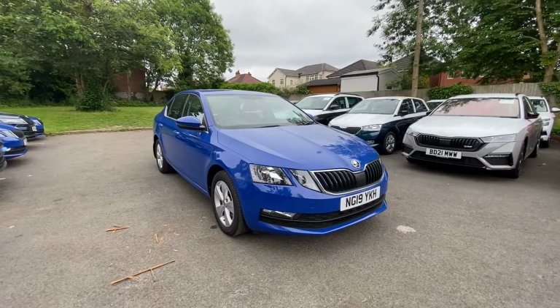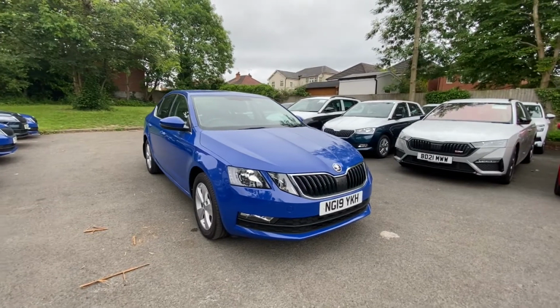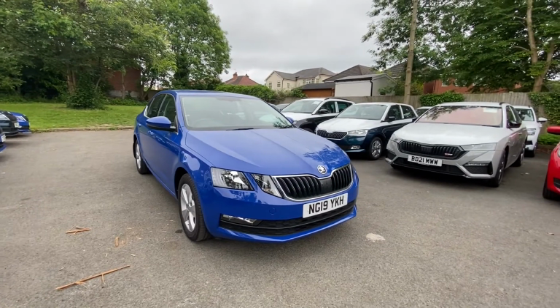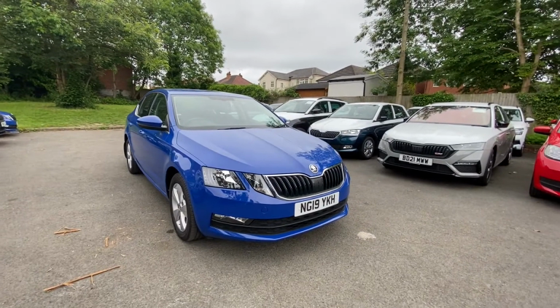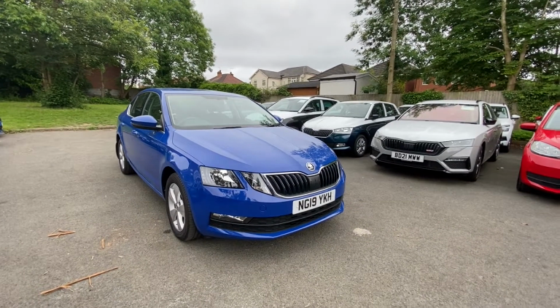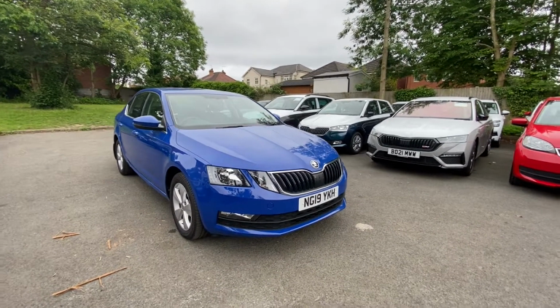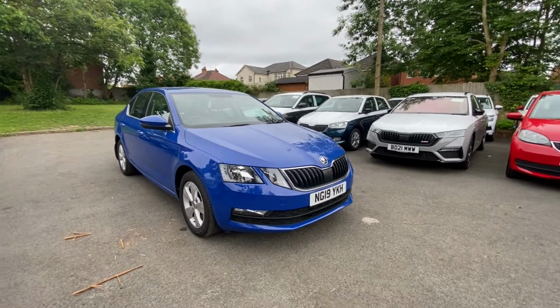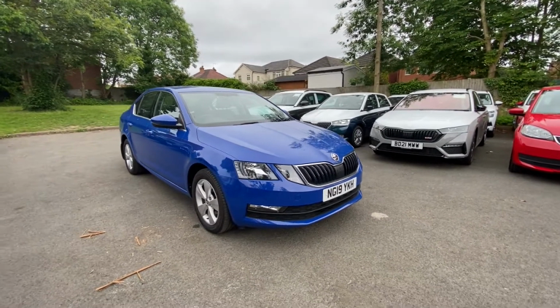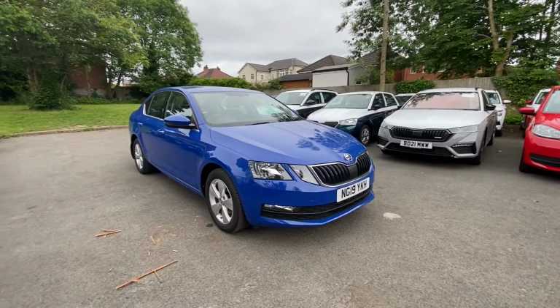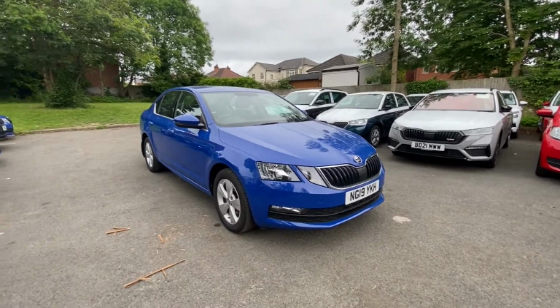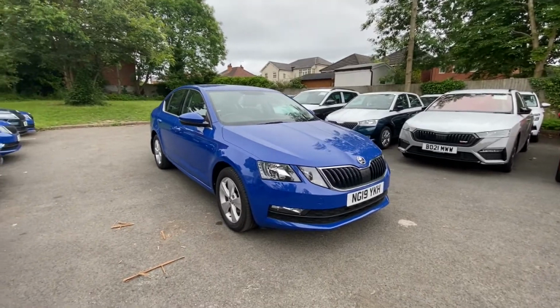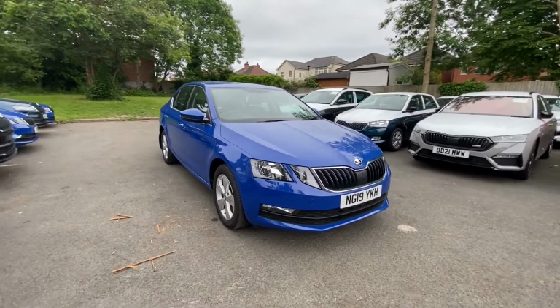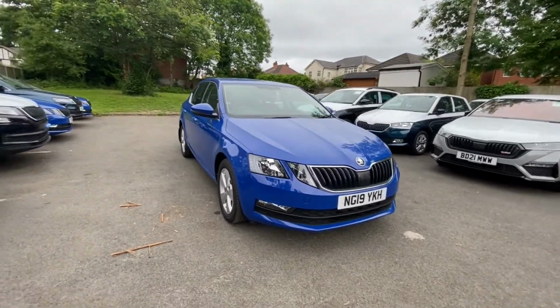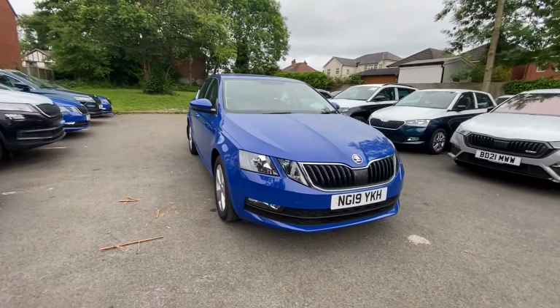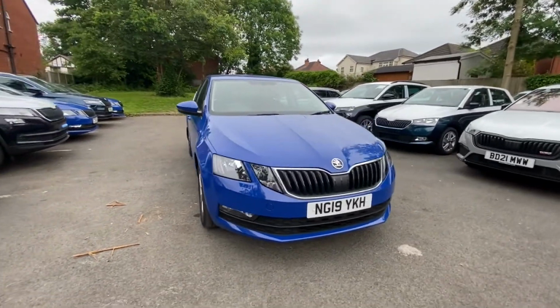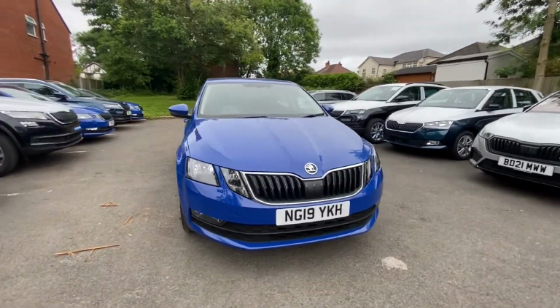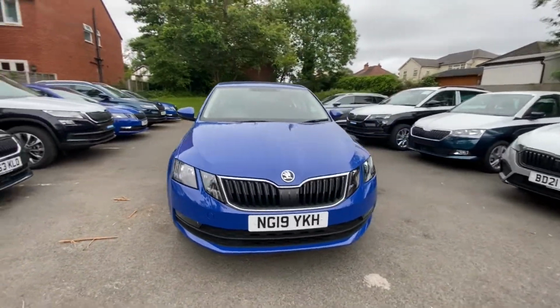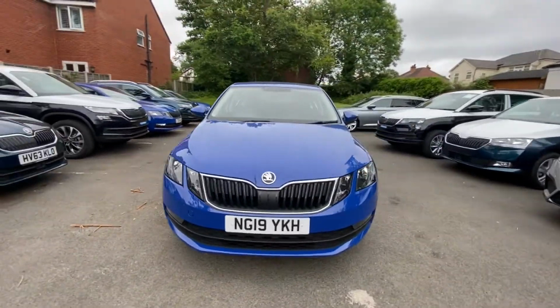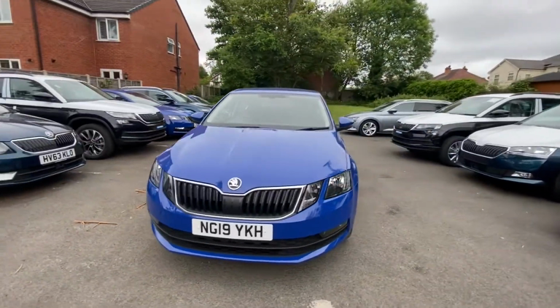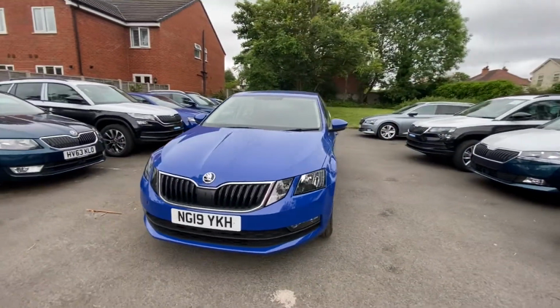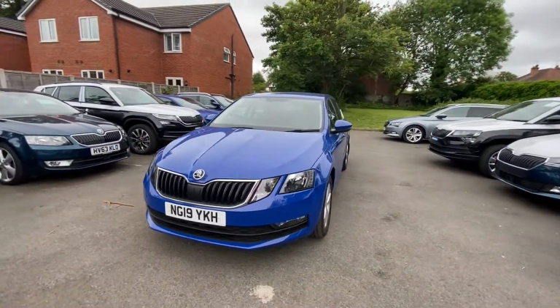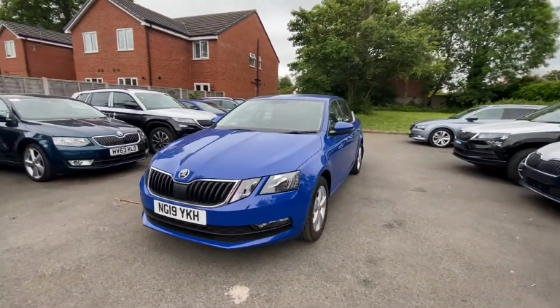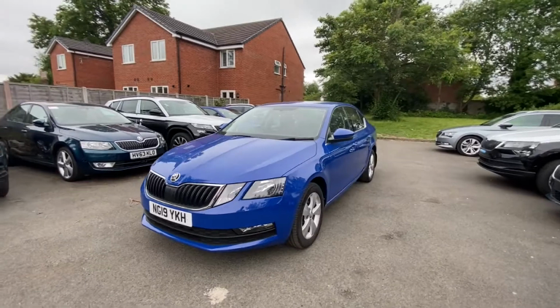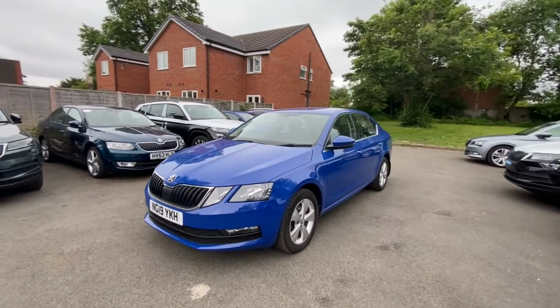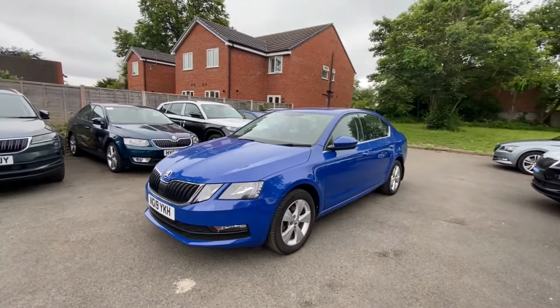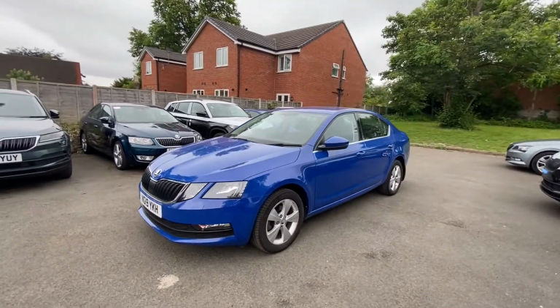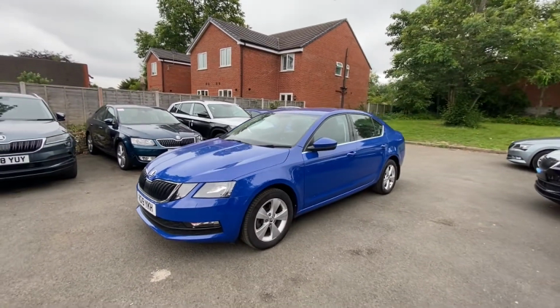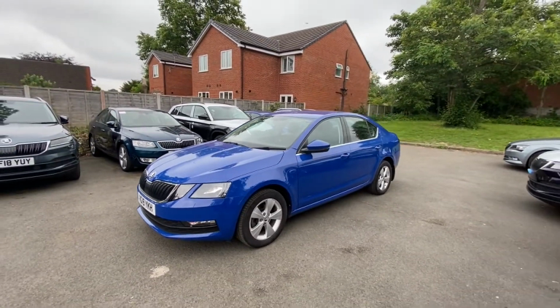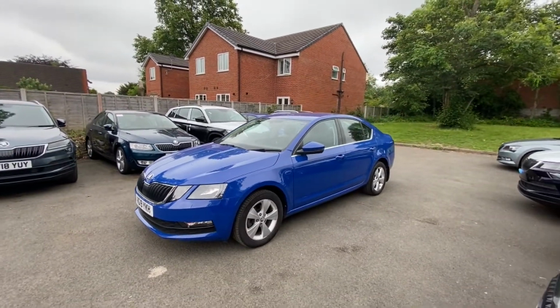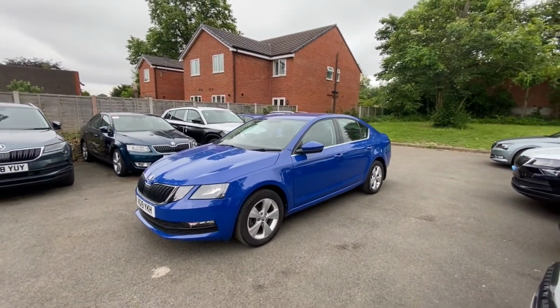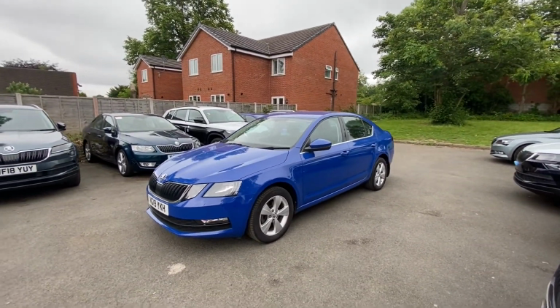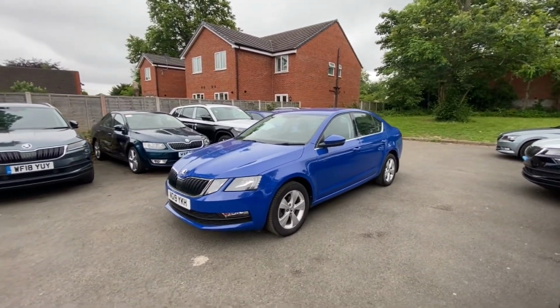Hello, I'm Jake from All Electric Skoda's digital marketing team. Super excited to show you around this, our Skoda Octavia 1.0L SE Technology. I'm not part of the sales team, however if you wish to find out more, please give our sales team a call.